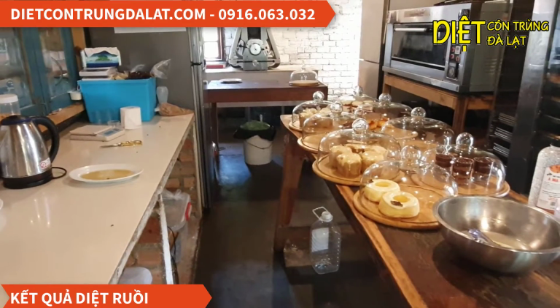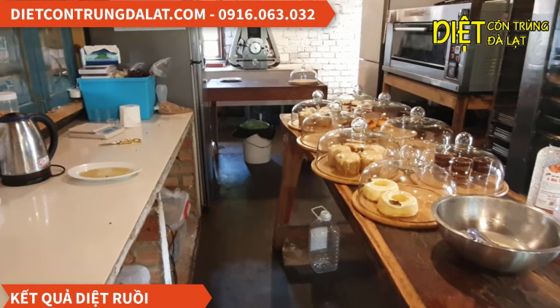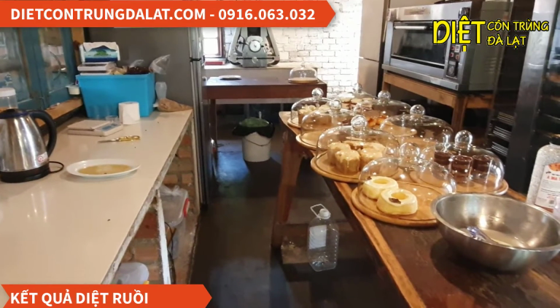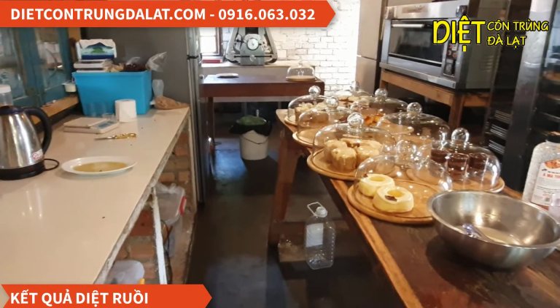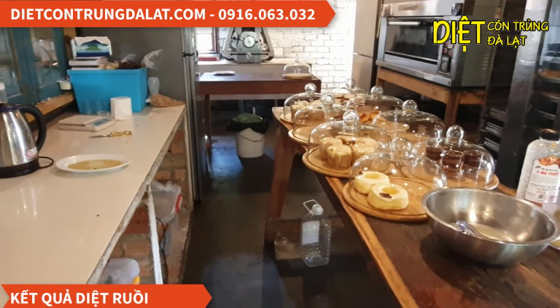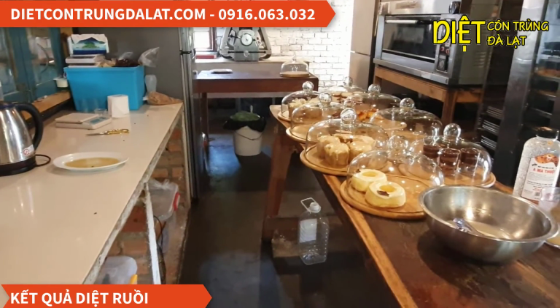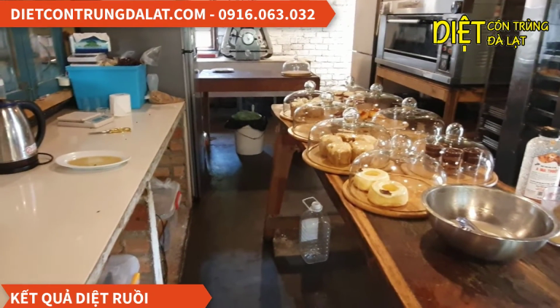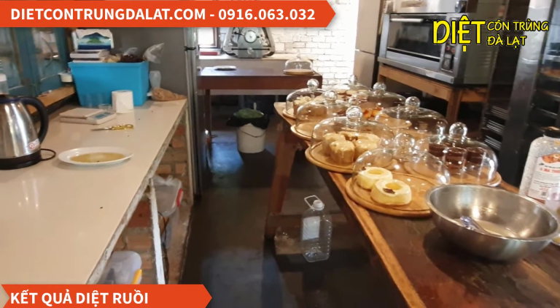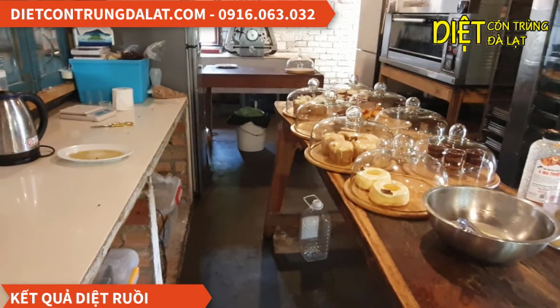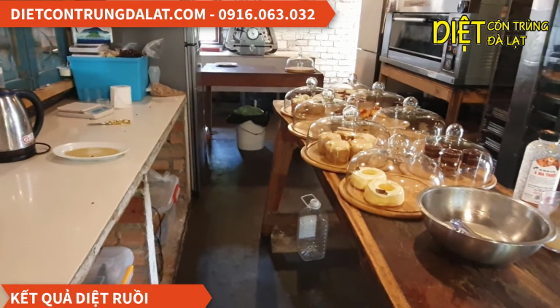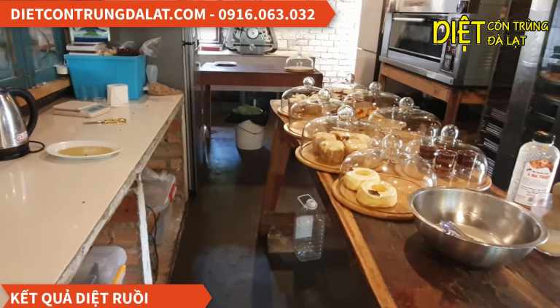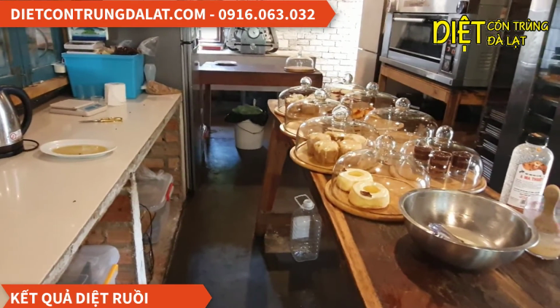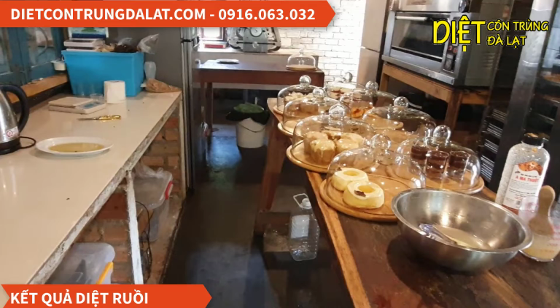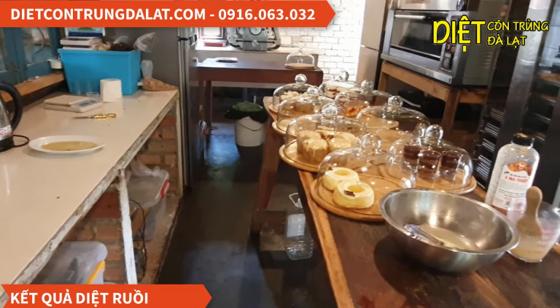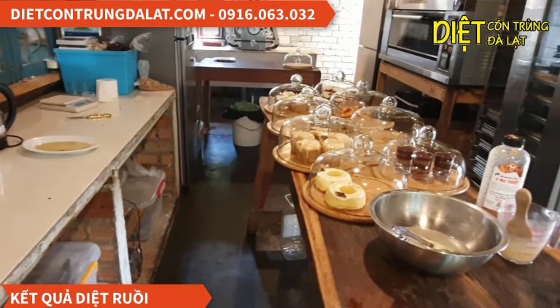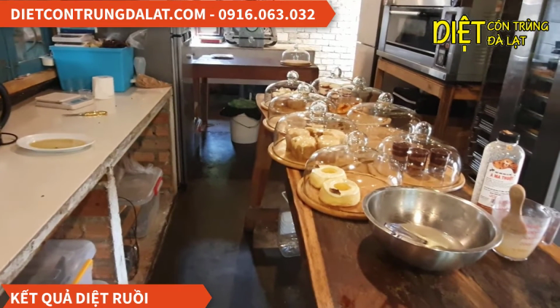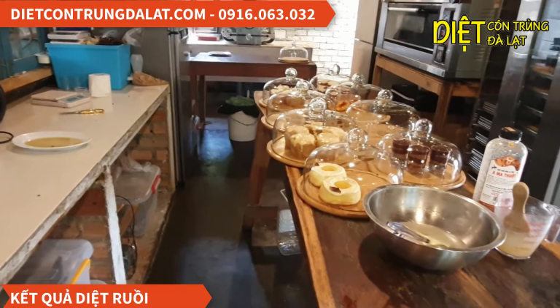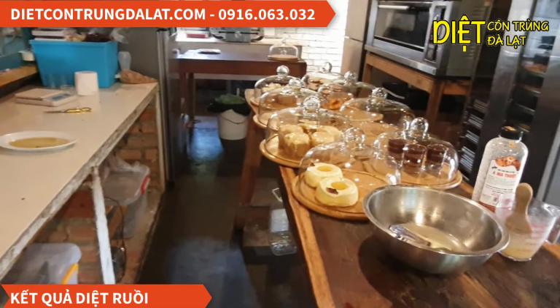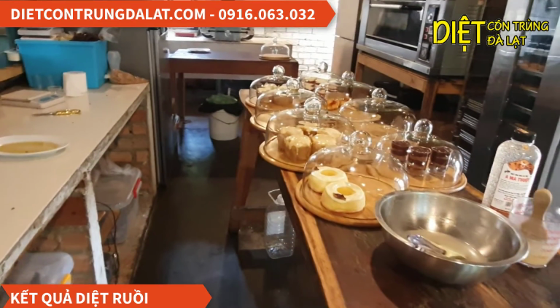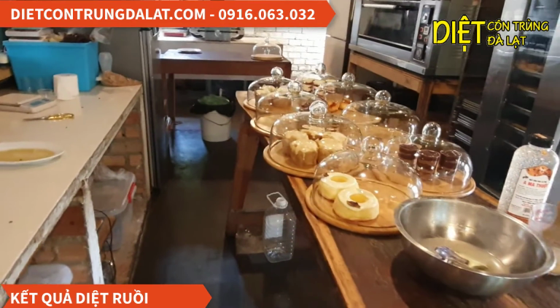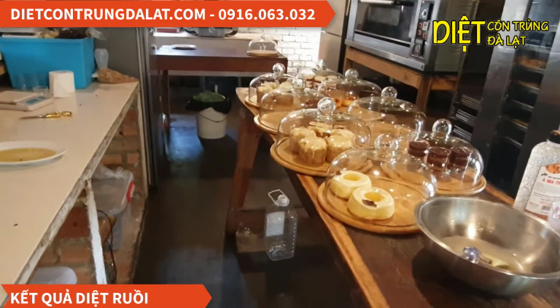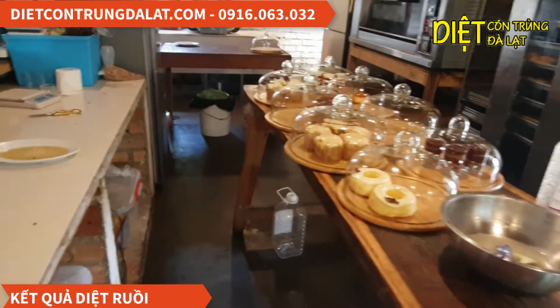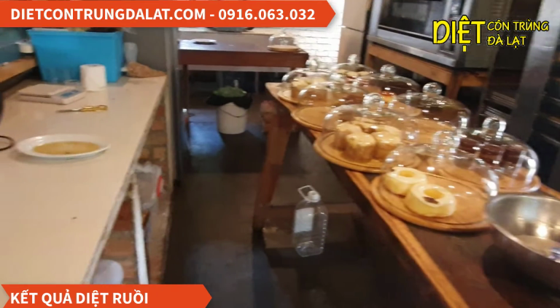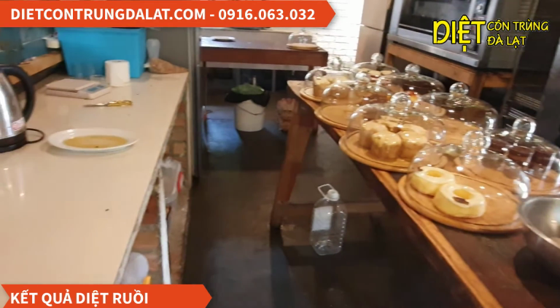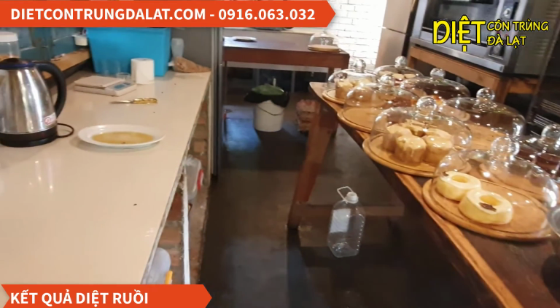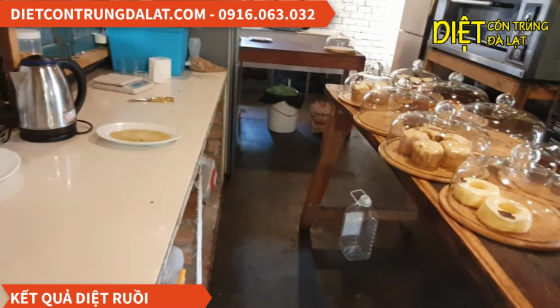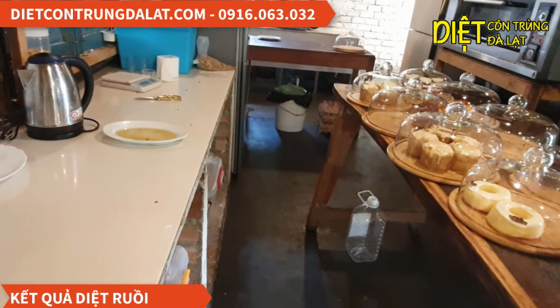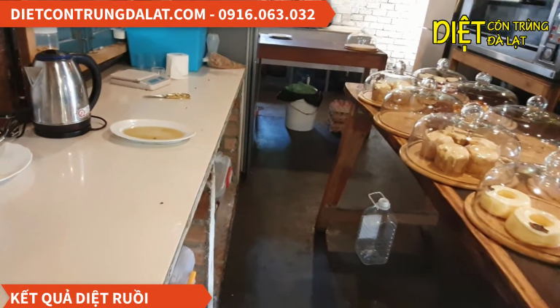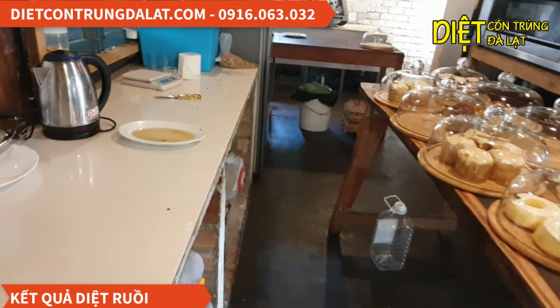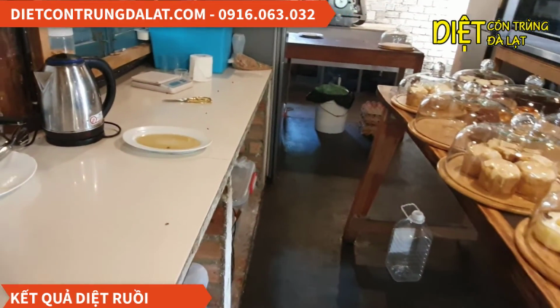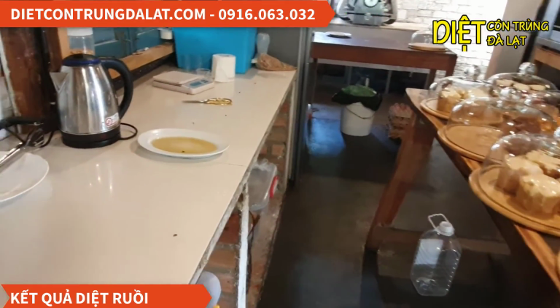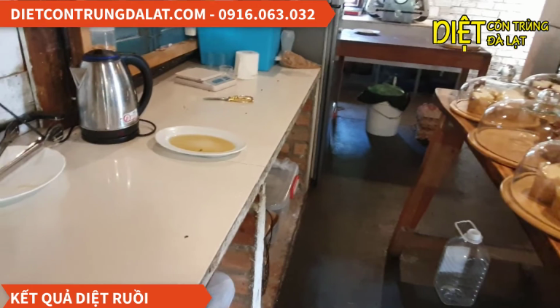Xin chào các bạn, đây là kết quả sau khi bên mình diệt ruồi cho một quán bánh. Bây giờ thì các bạn chúng ta sẽ cùng đi xem kết quả nha.